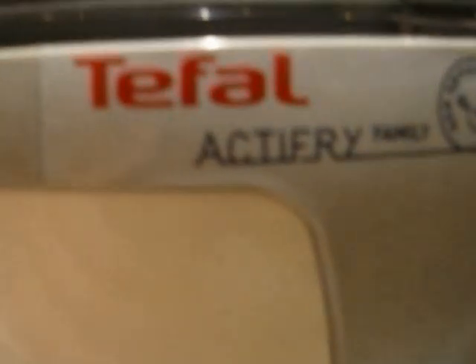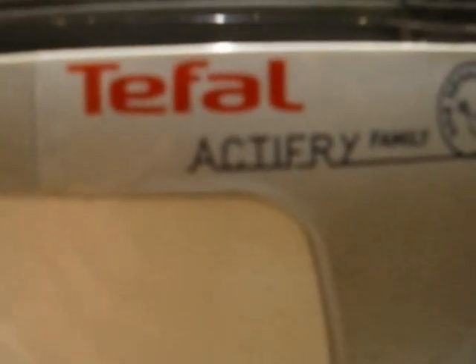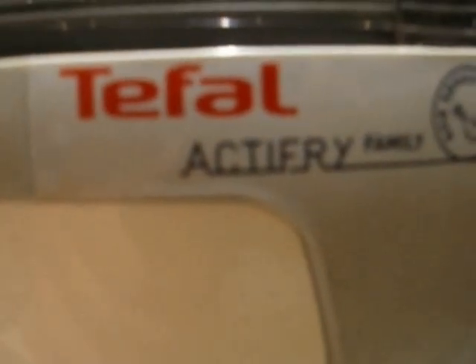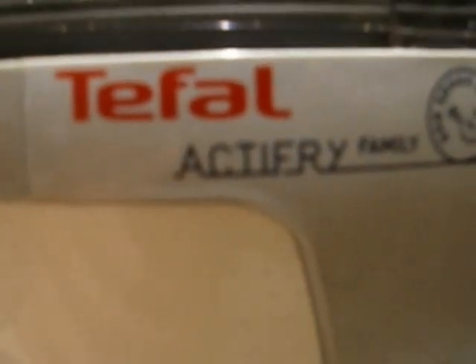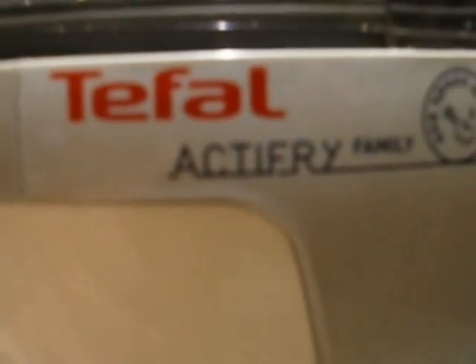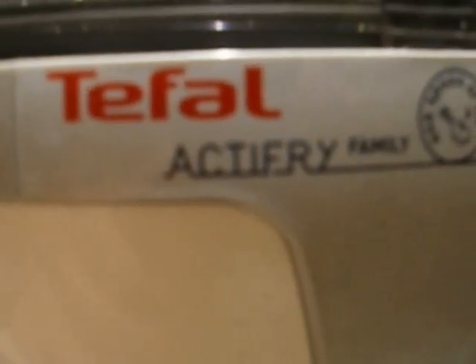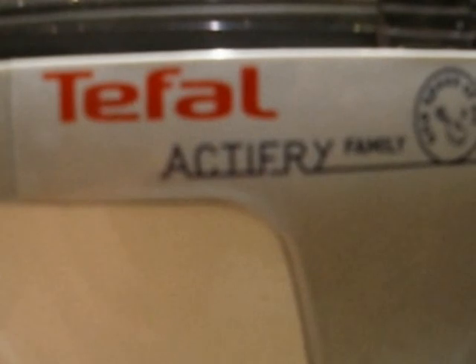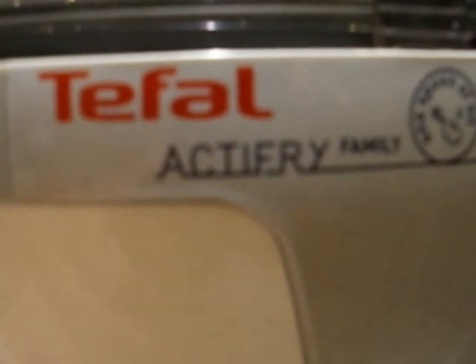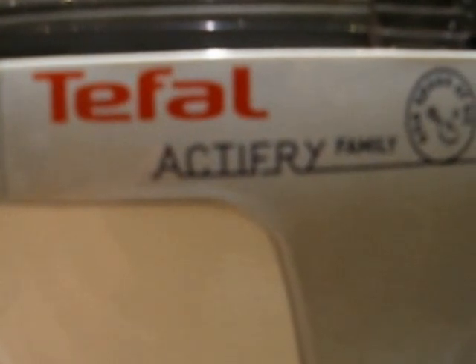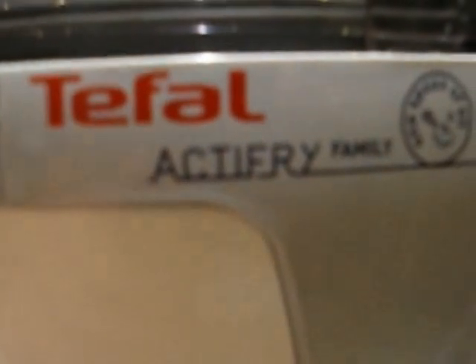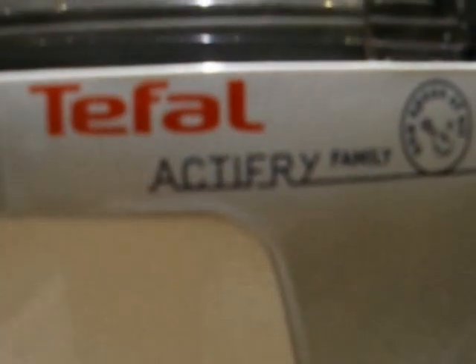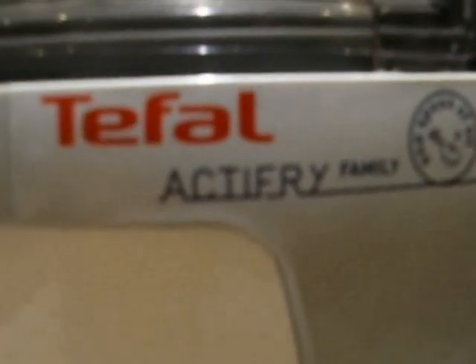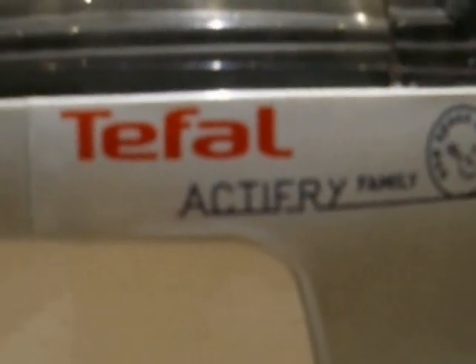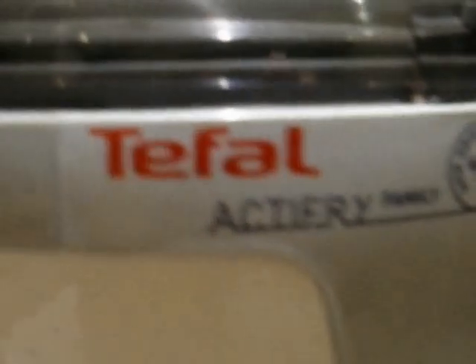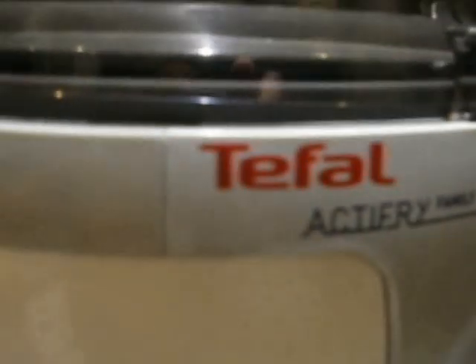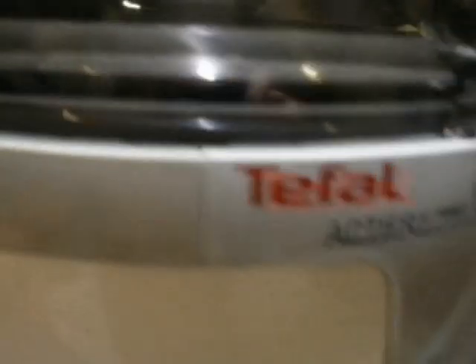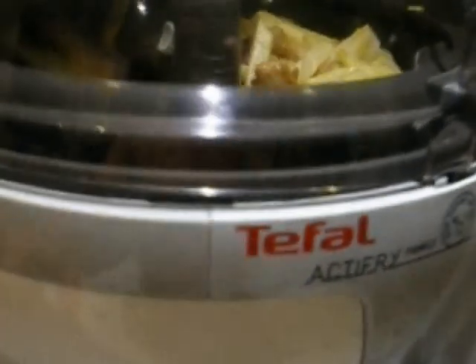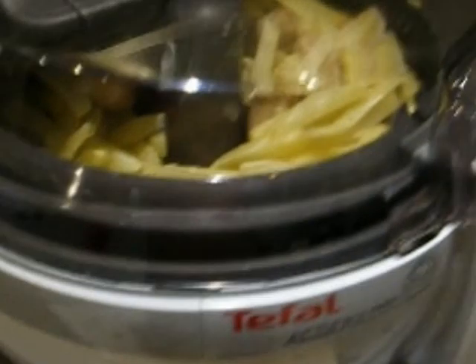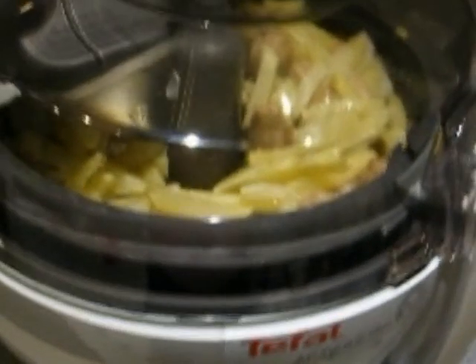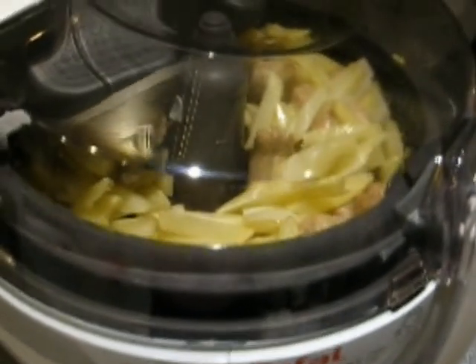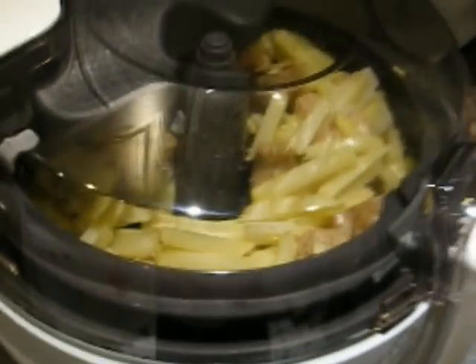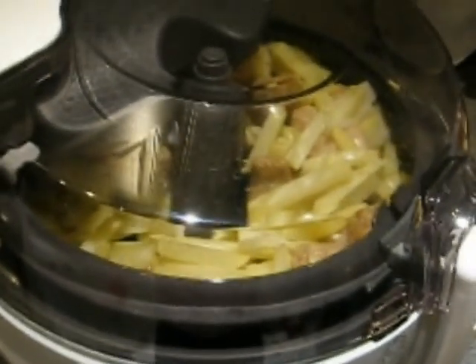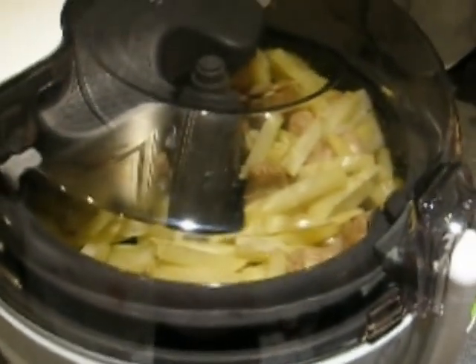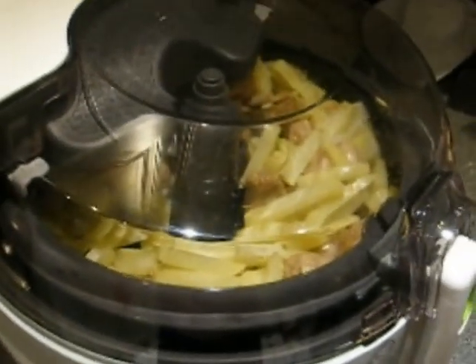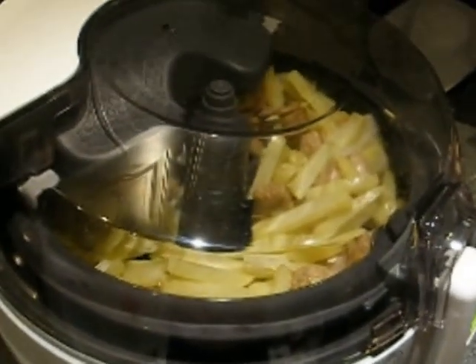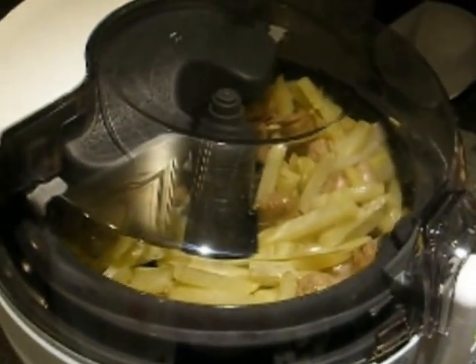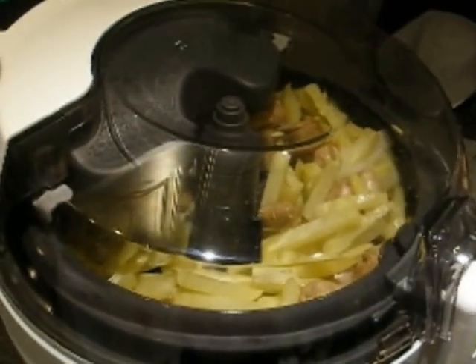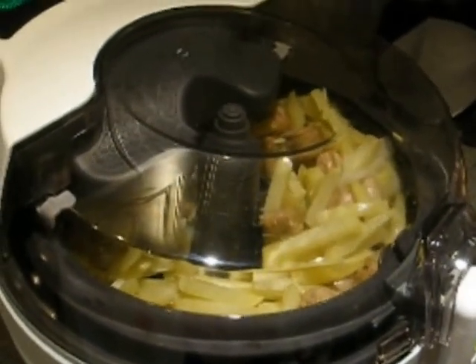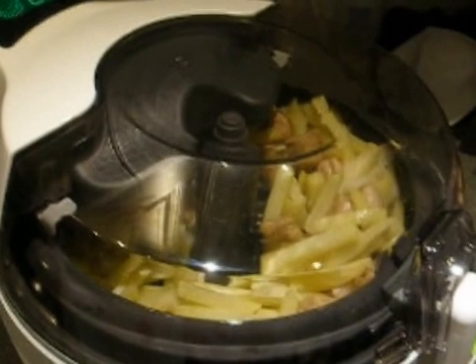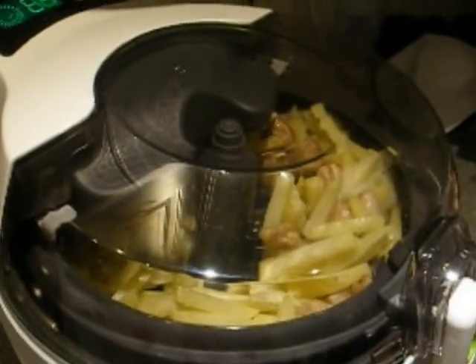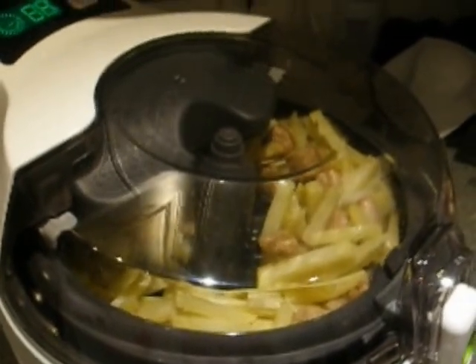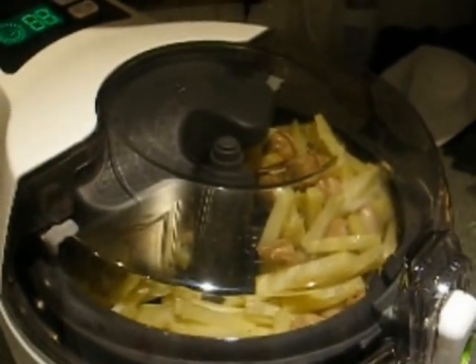It's a cheap air fryer — 1.5kg. We'll start it back on for 10 minutes and see how they go.